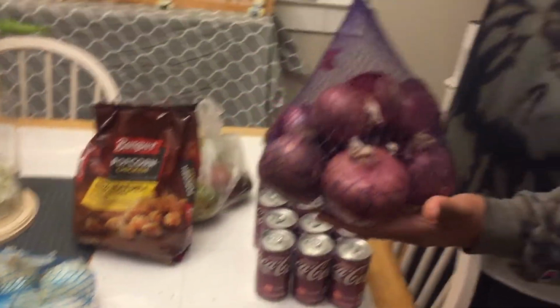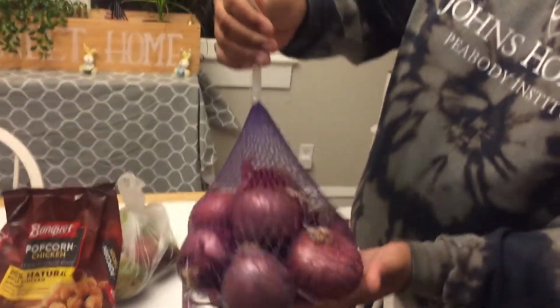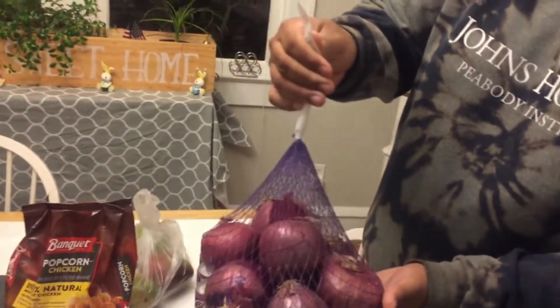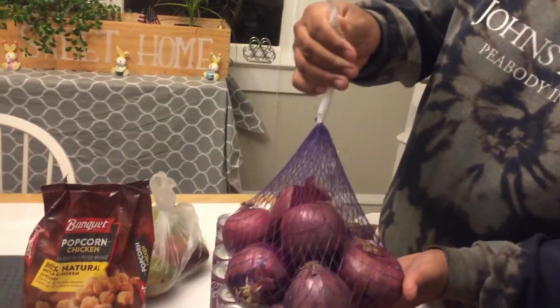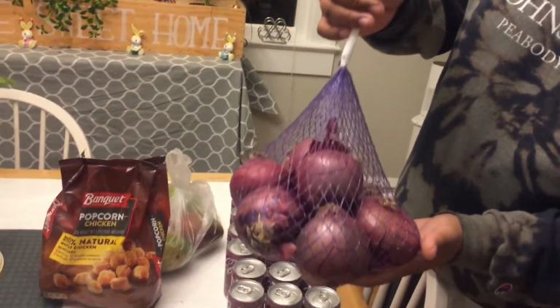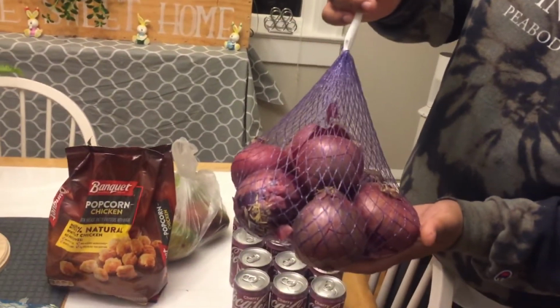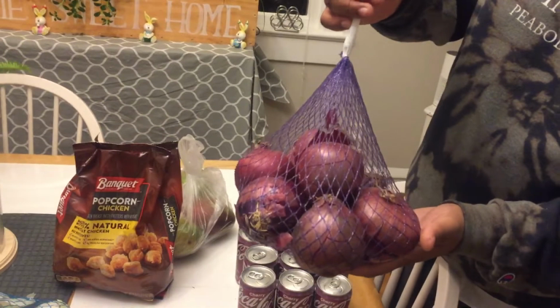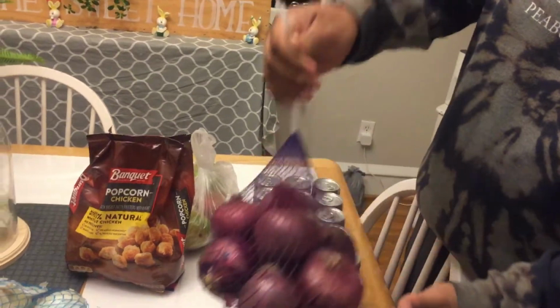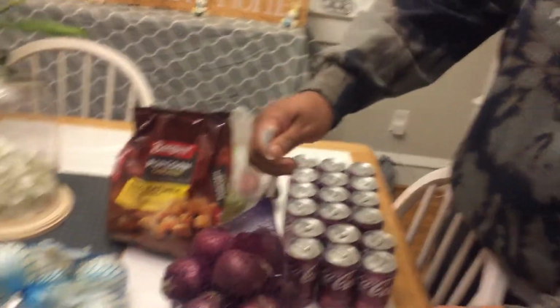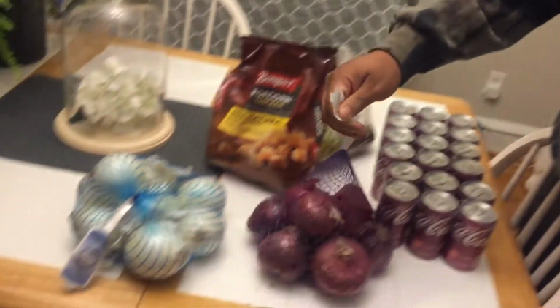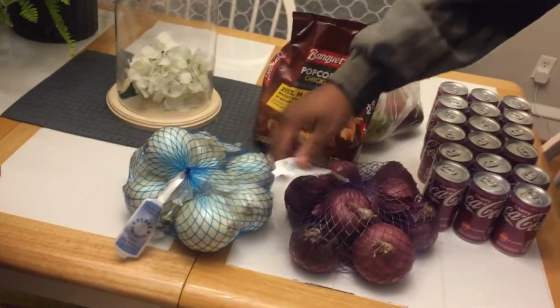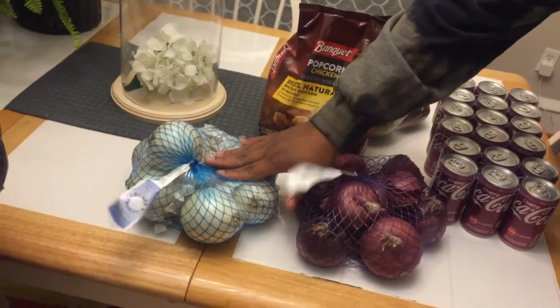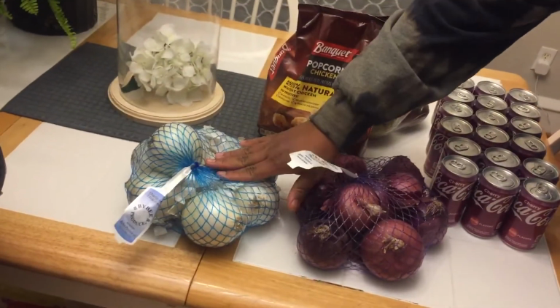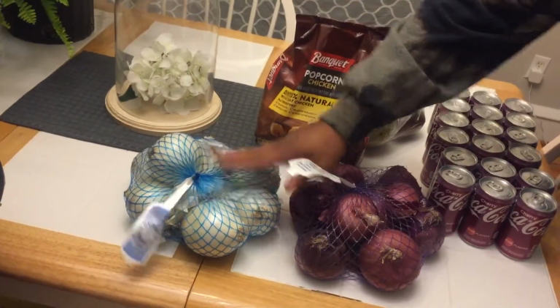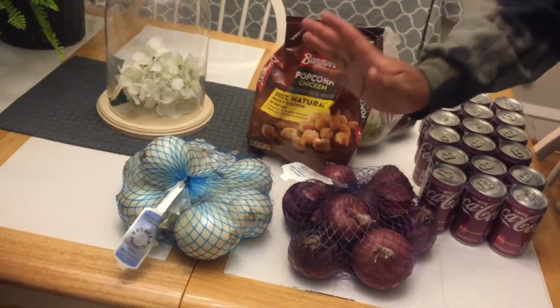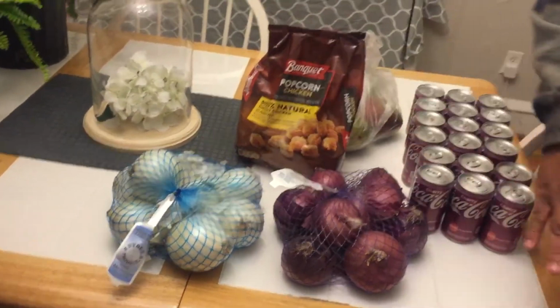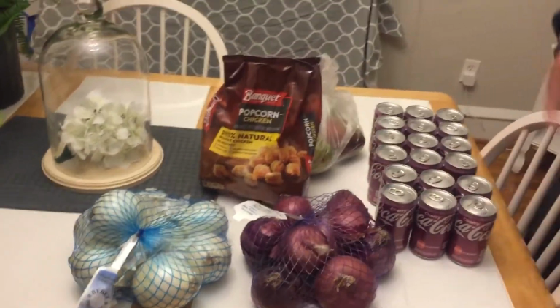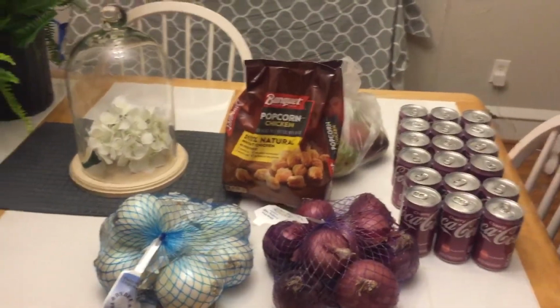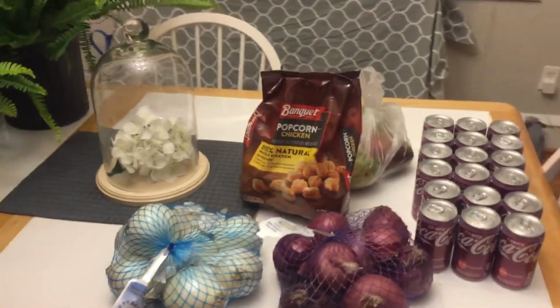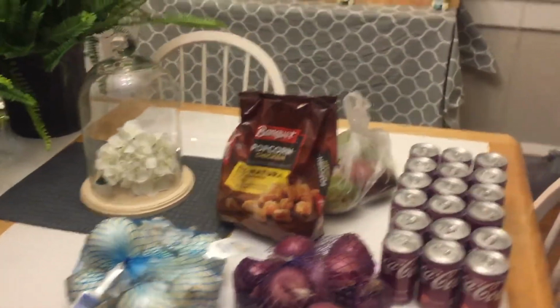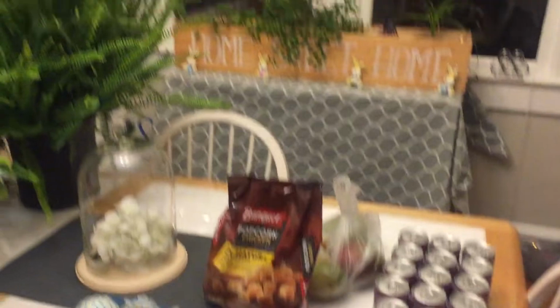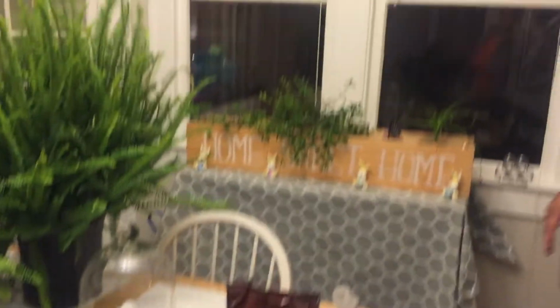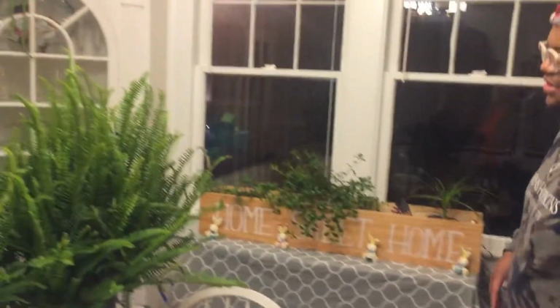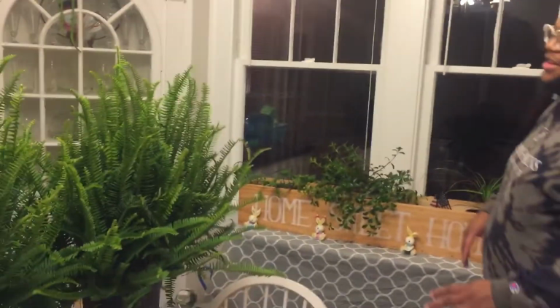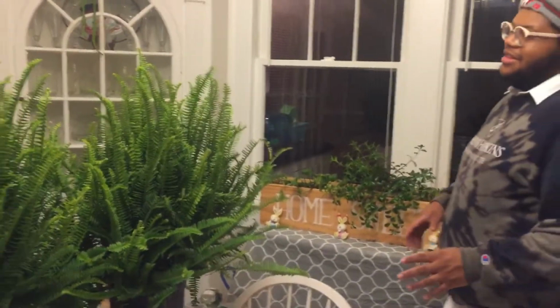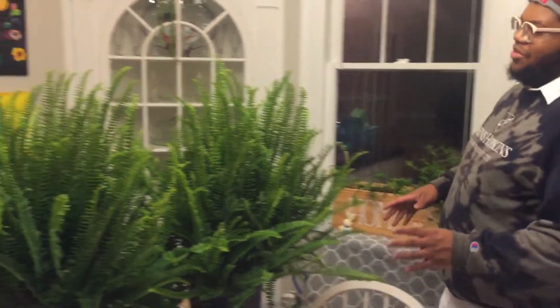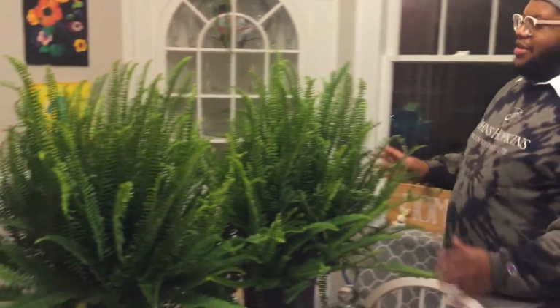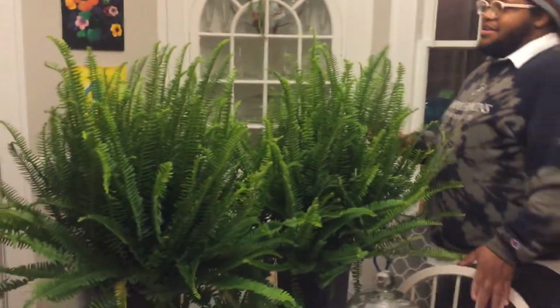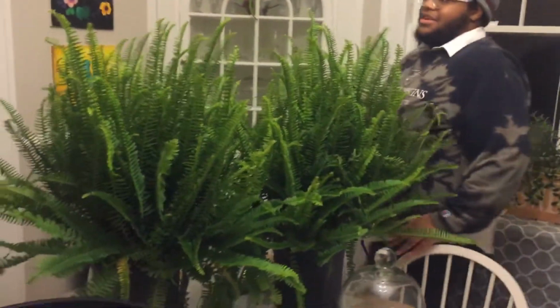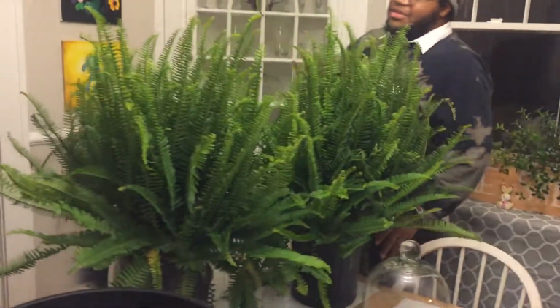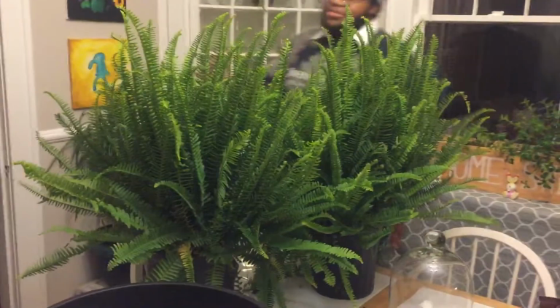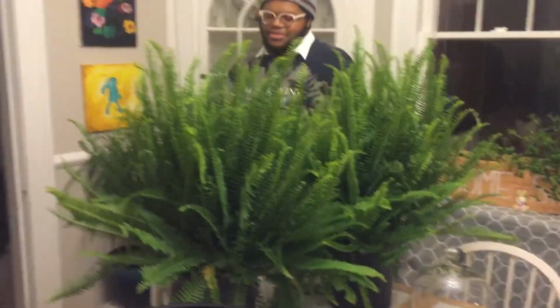Then I got two bags of onions — a purple bag of onions and a white bag of onions. These will just go in our salads and on our sandwiches and such. Then right over here, all this is from Lowe's.